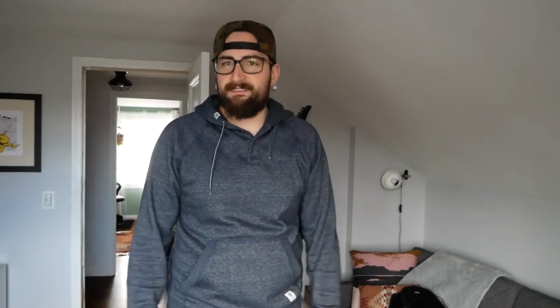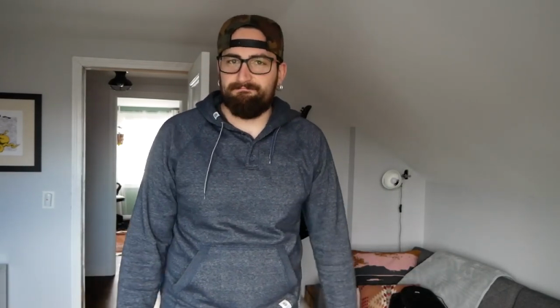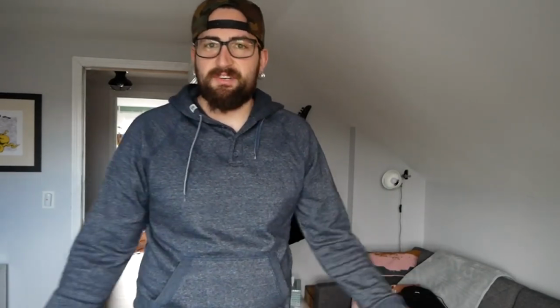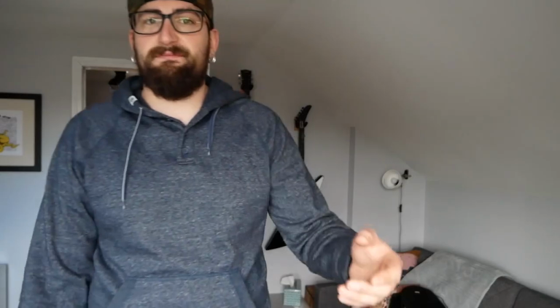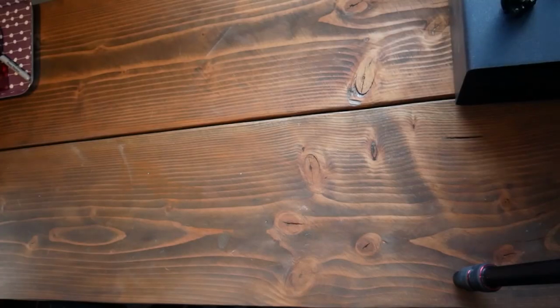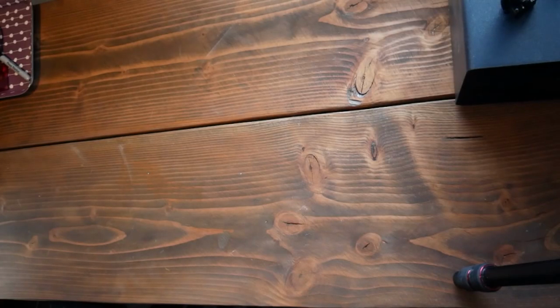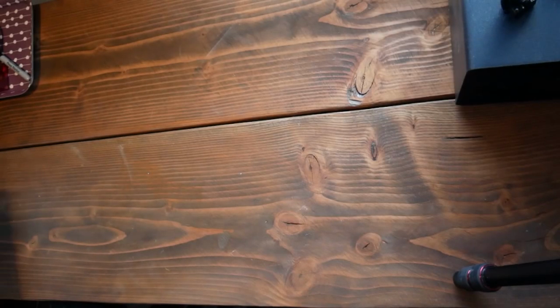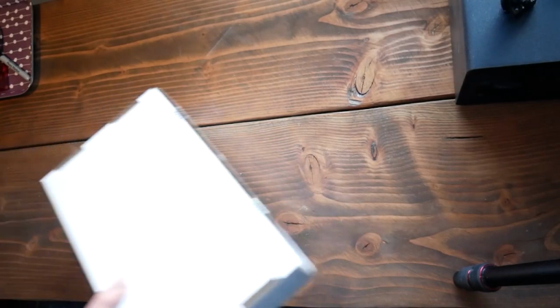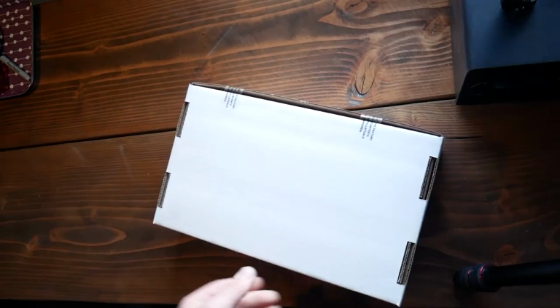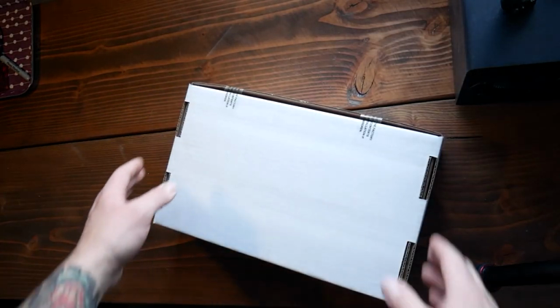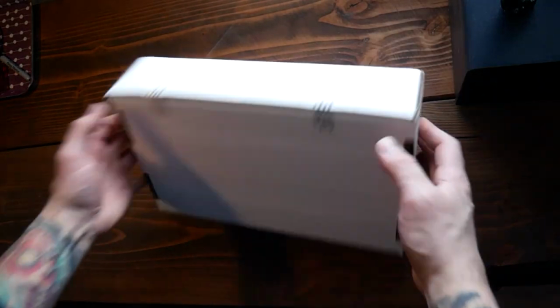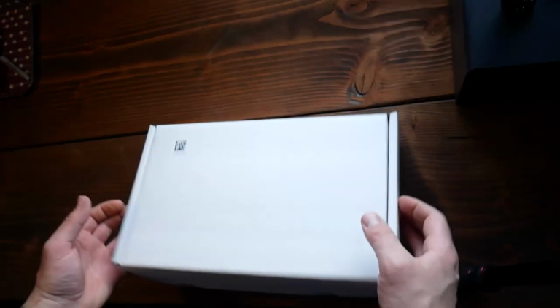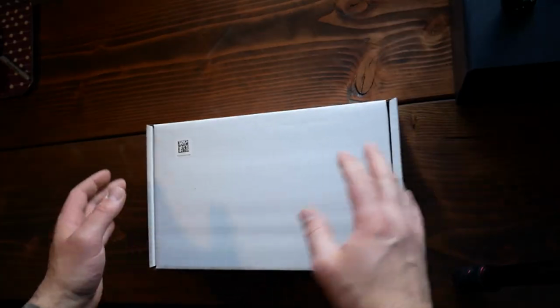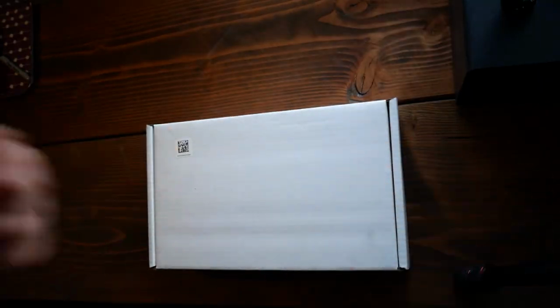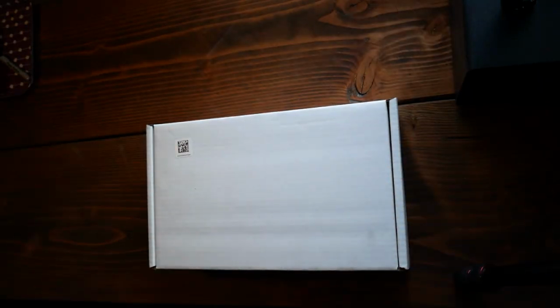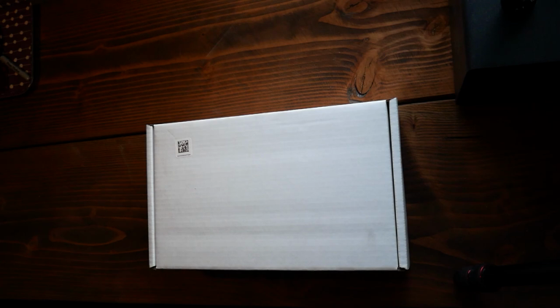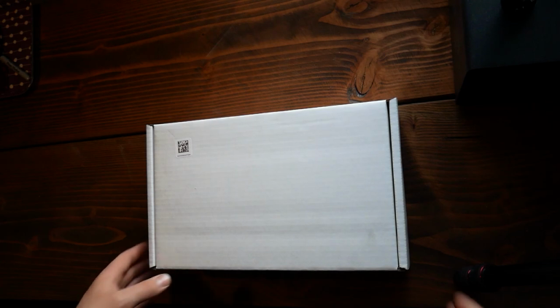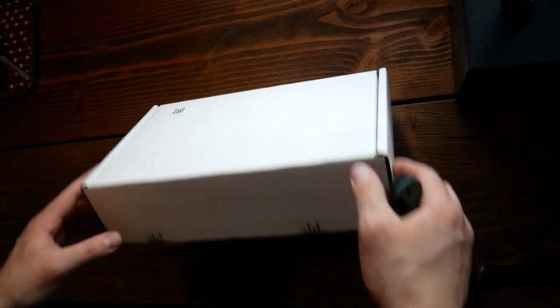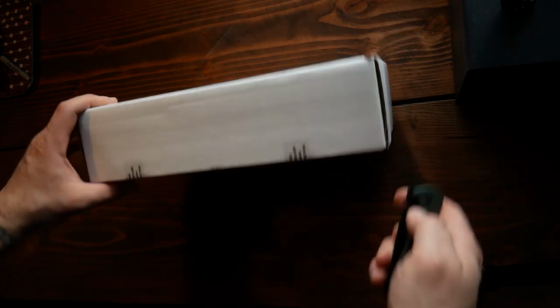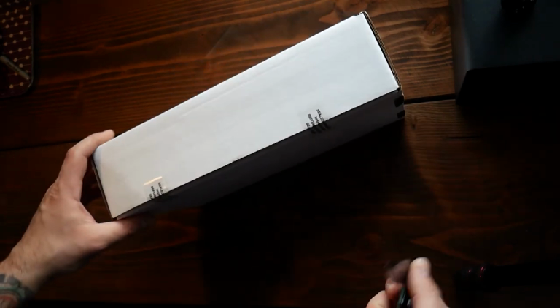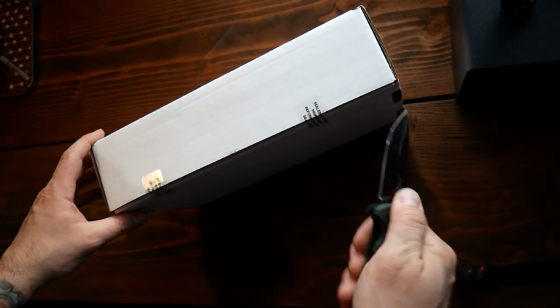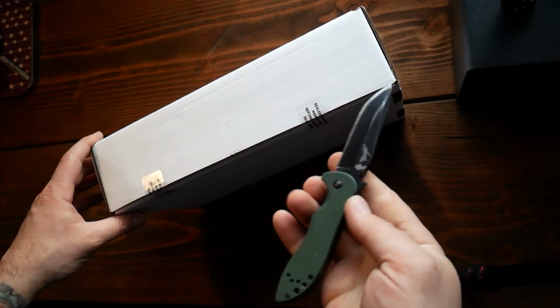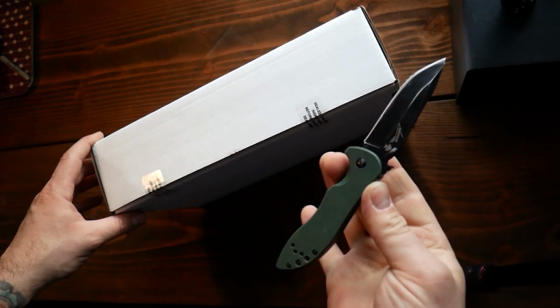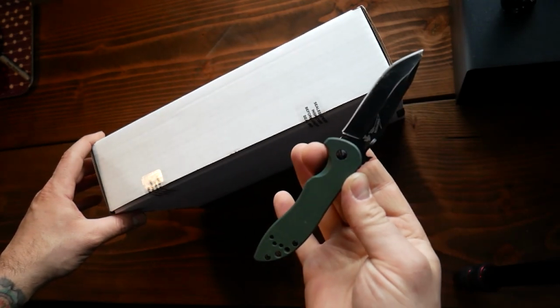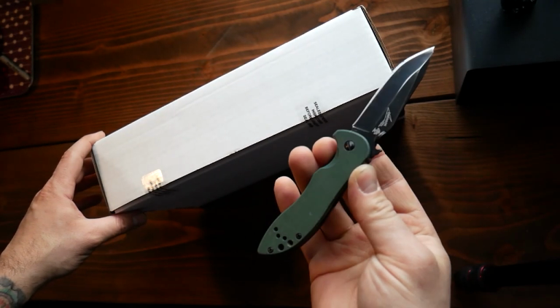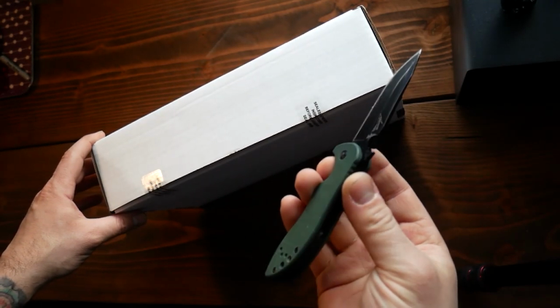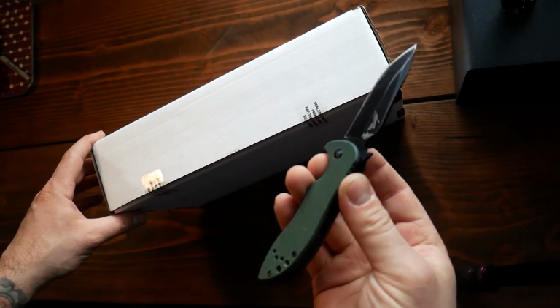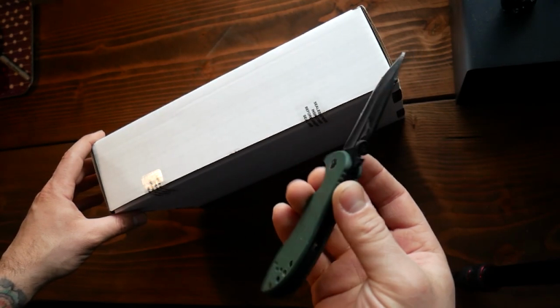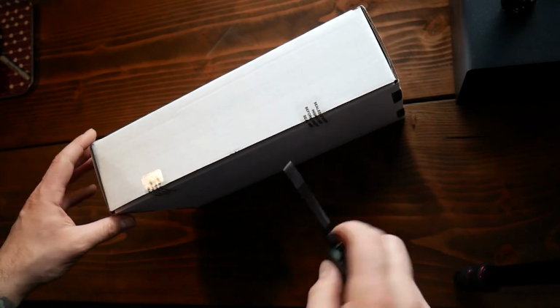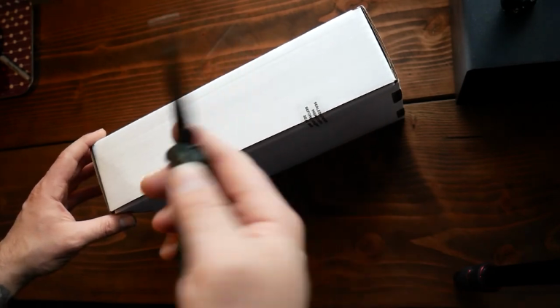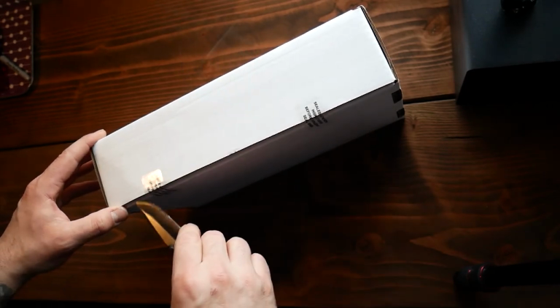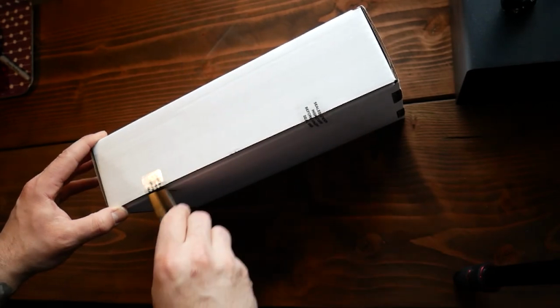Alright, let's try to get the cool overhead shot like everyone does. Here we go — upside down for me. Let's just cut this open. I know people like knives; I'm not really into it. I just bought this because it looks good.